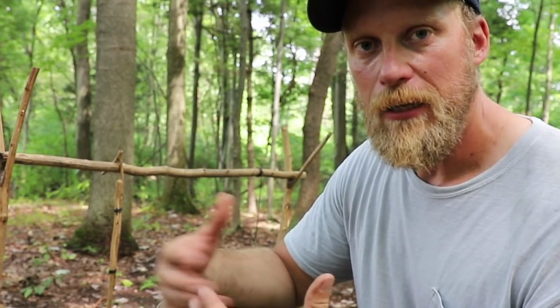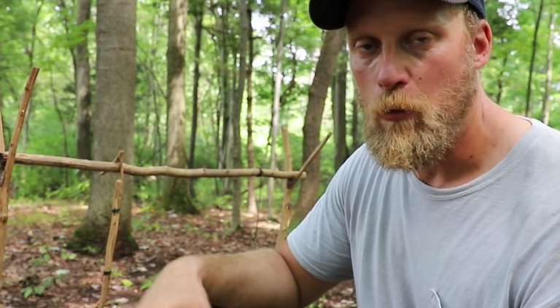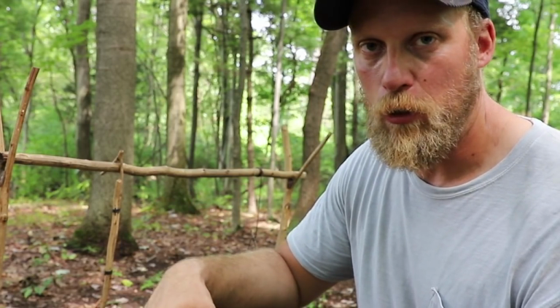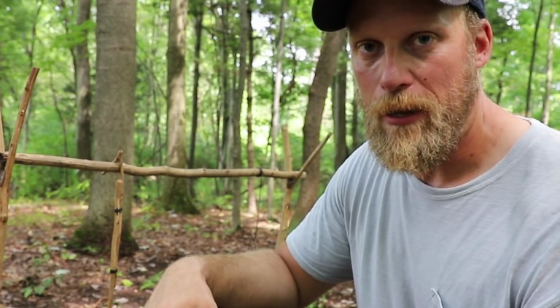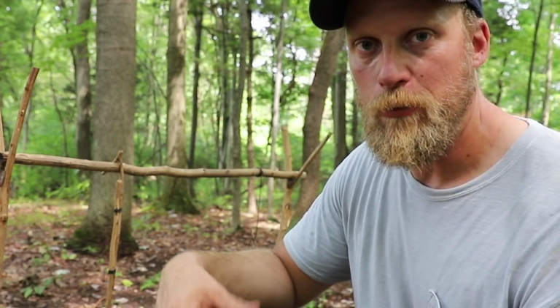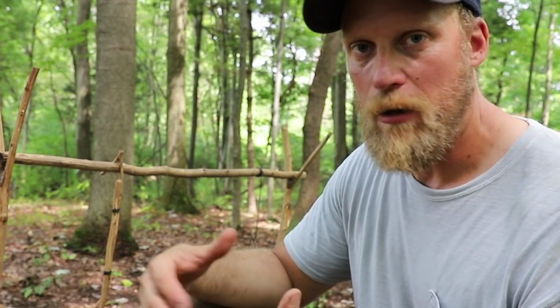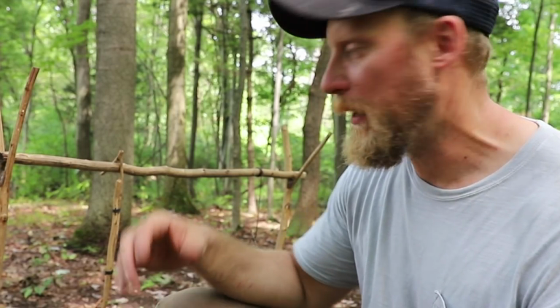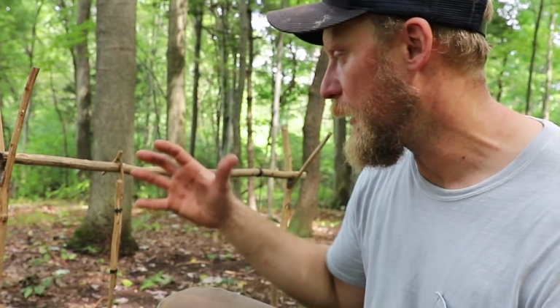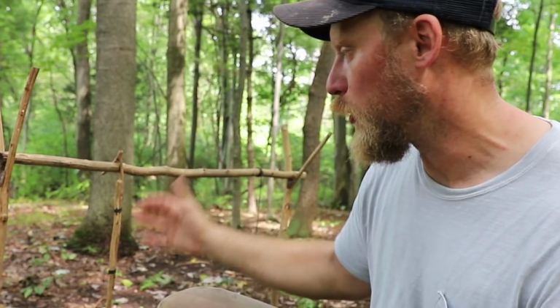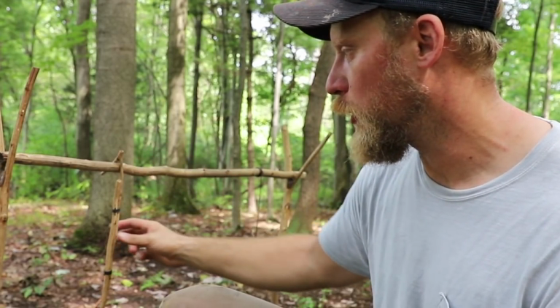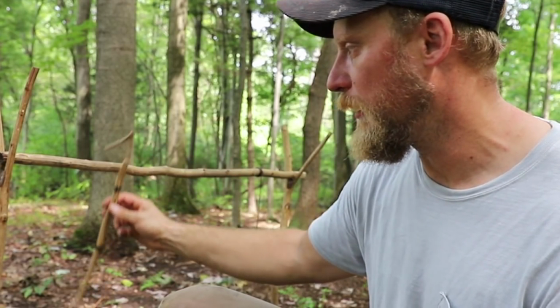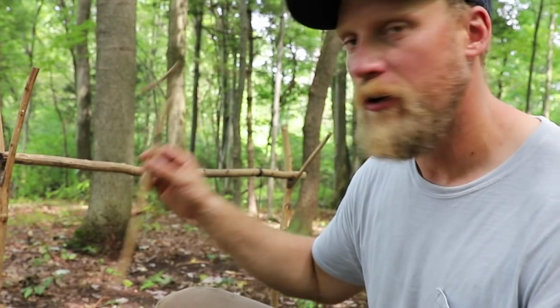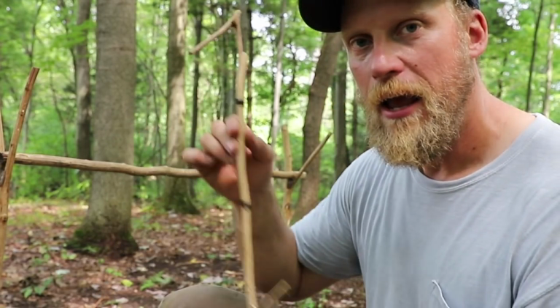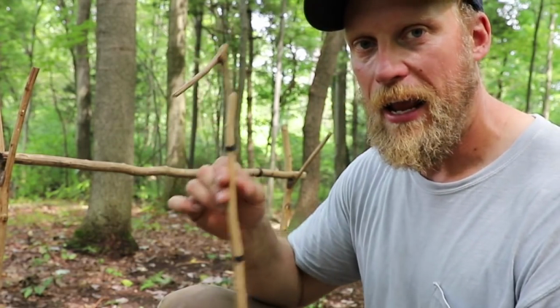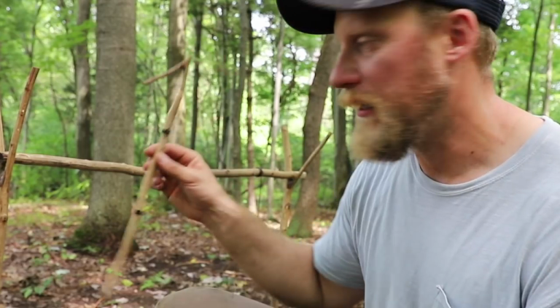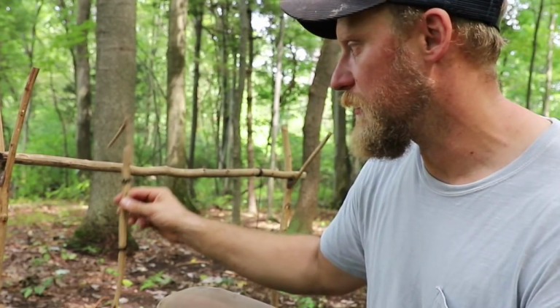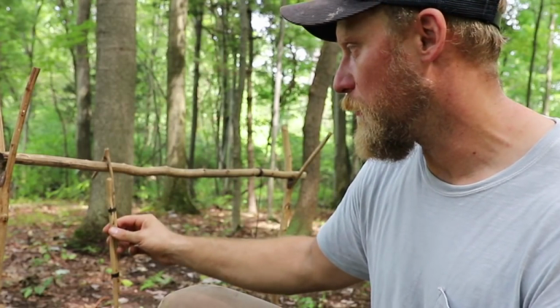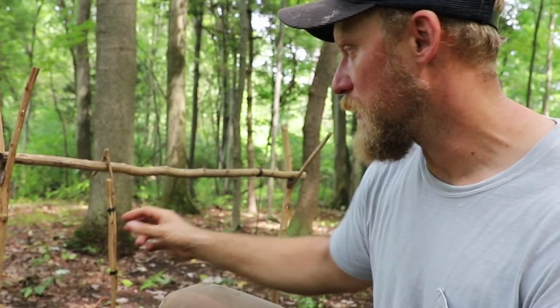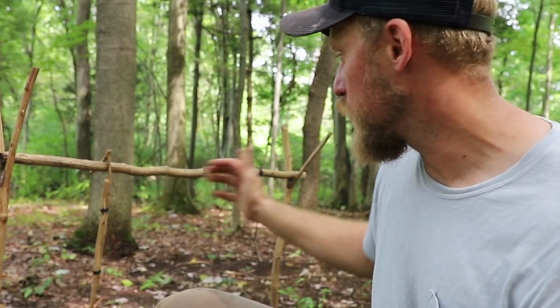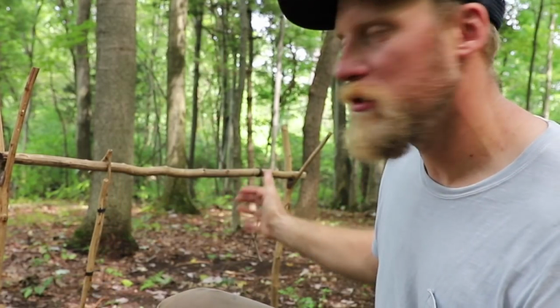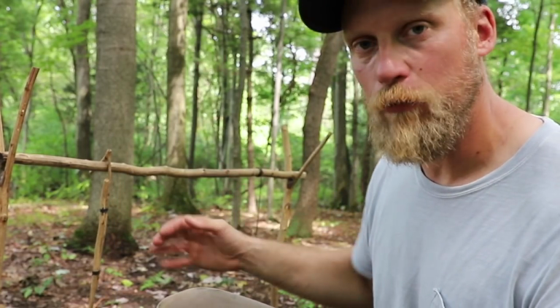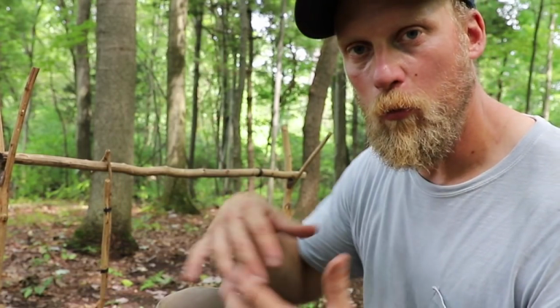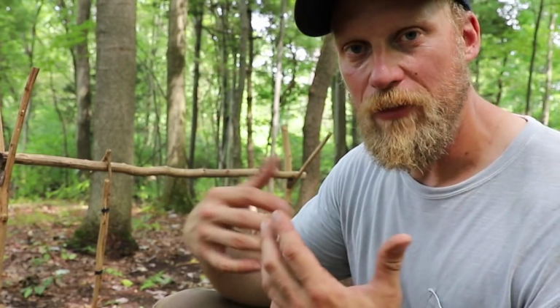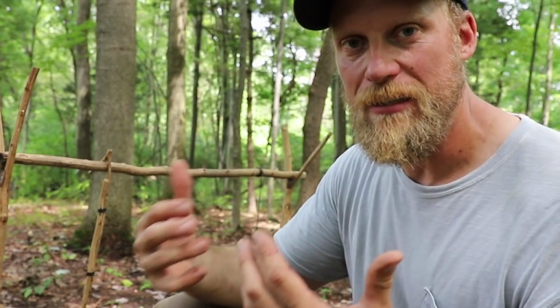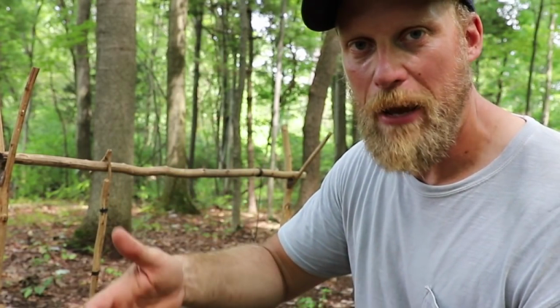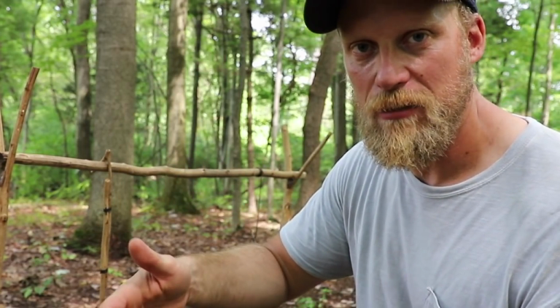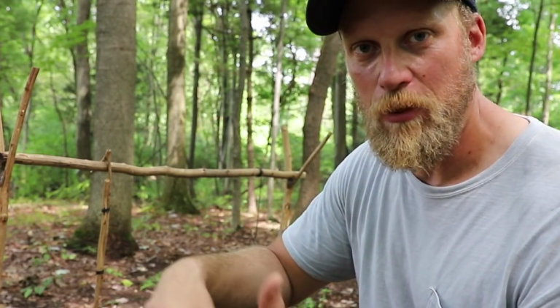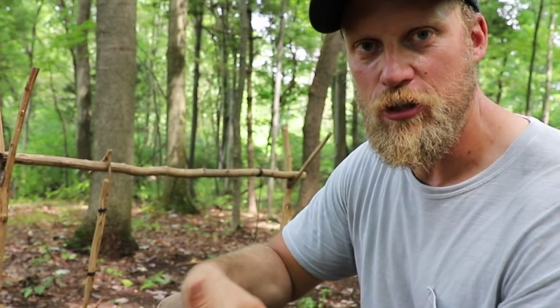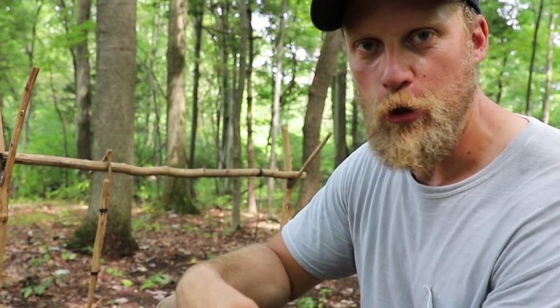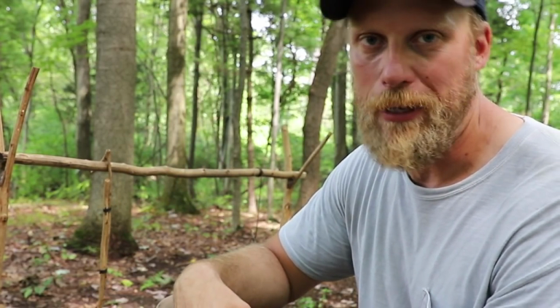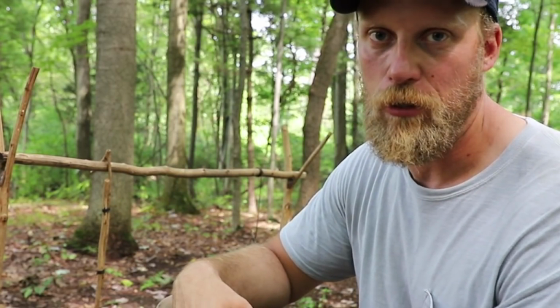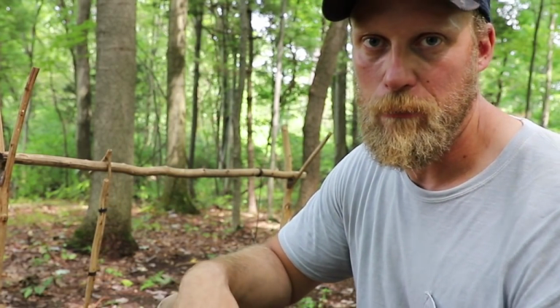Today what we're going to look at is how to make an alternative hanging system, because I've showed several of these in the past, but this is a new way to do it.